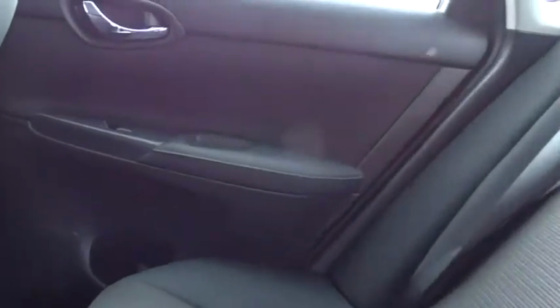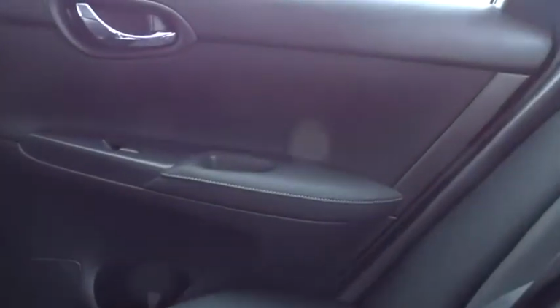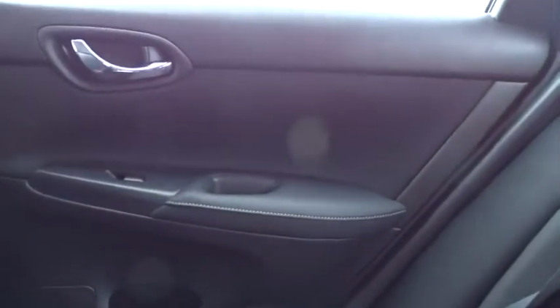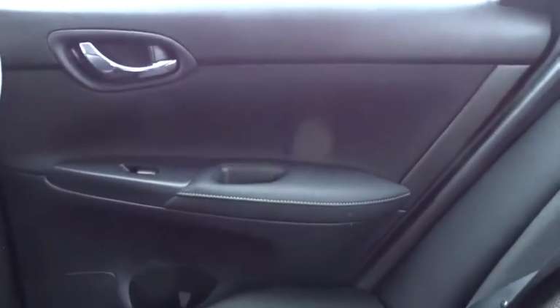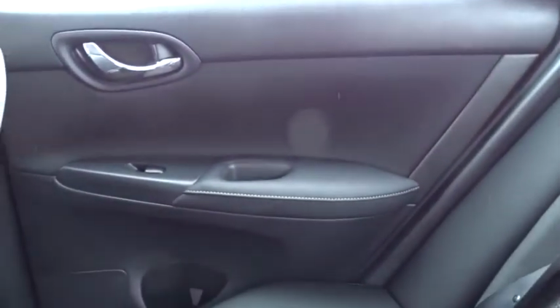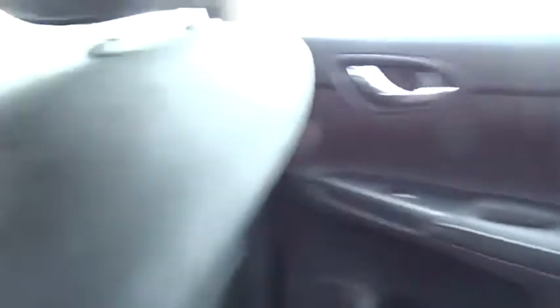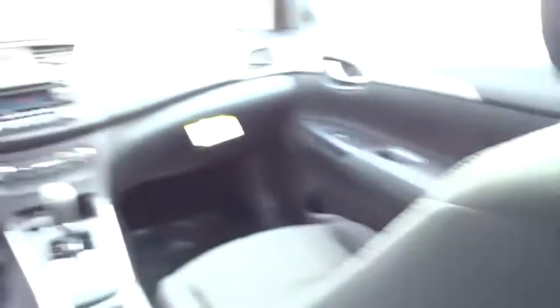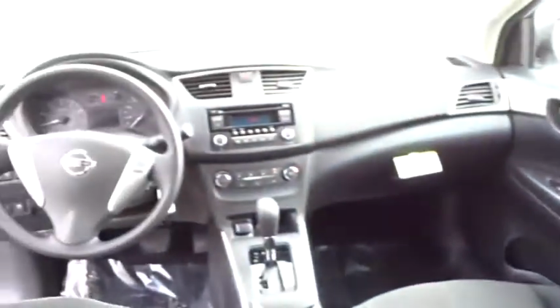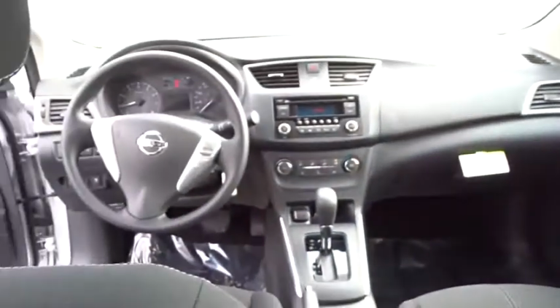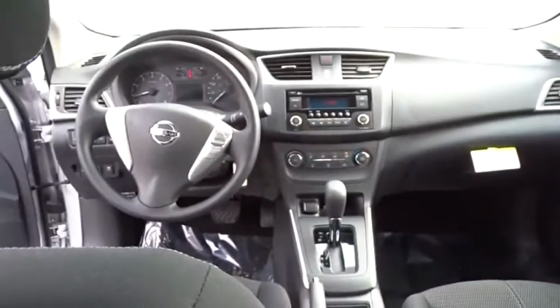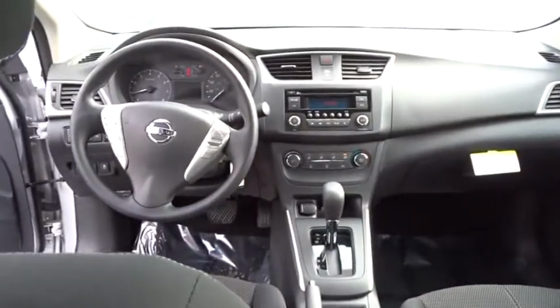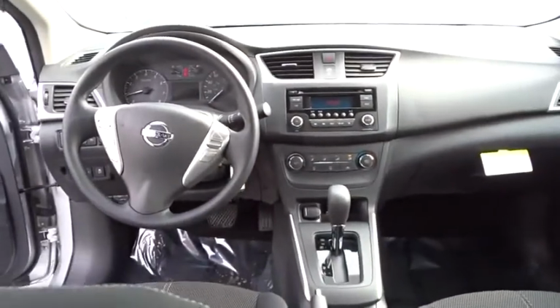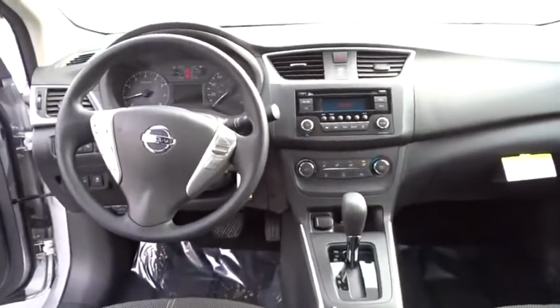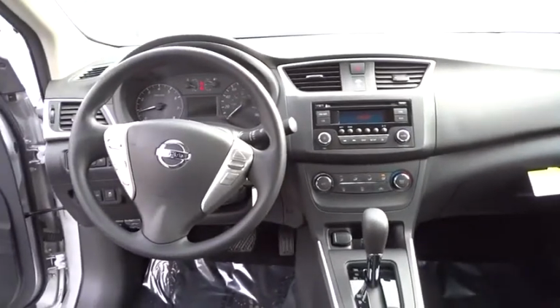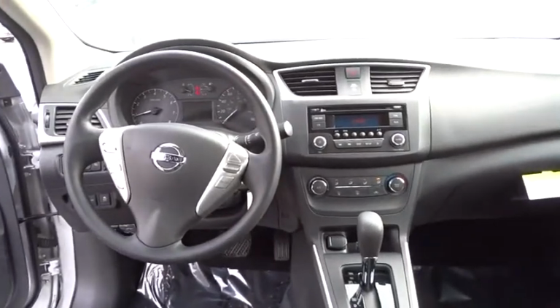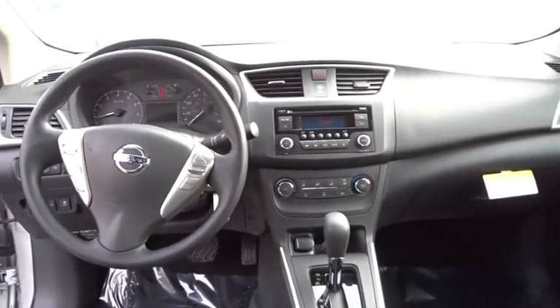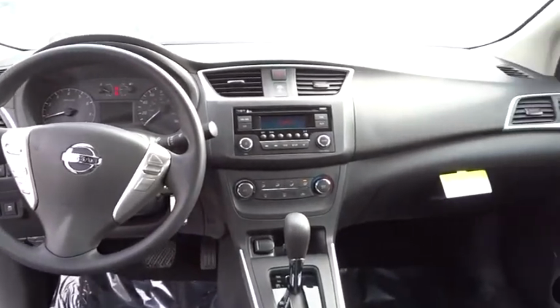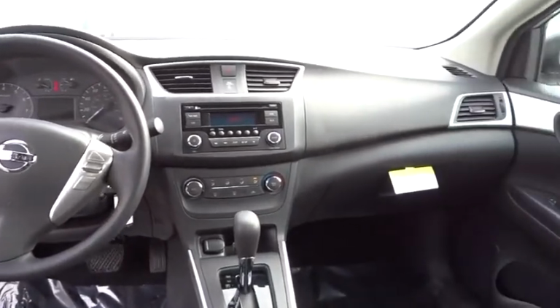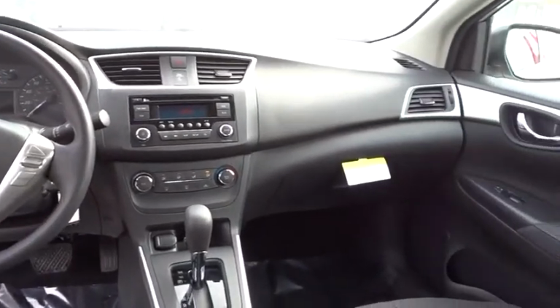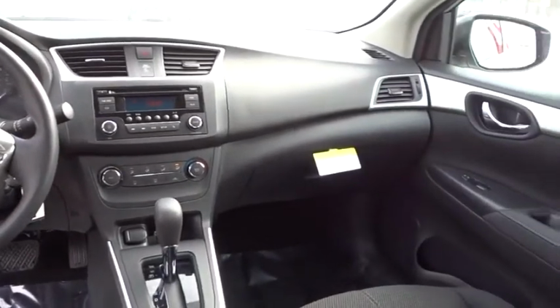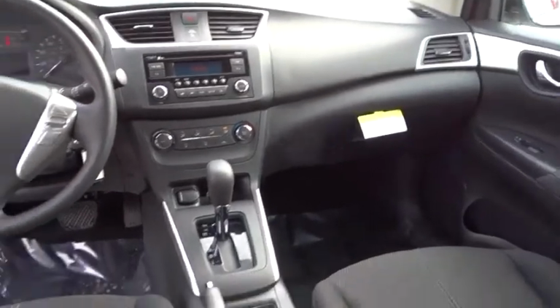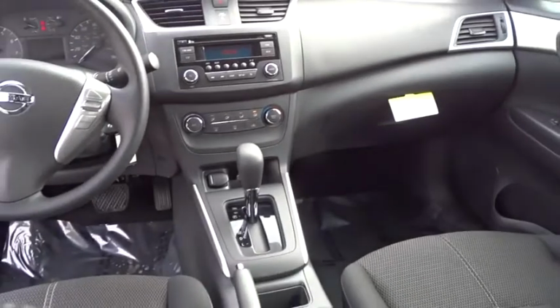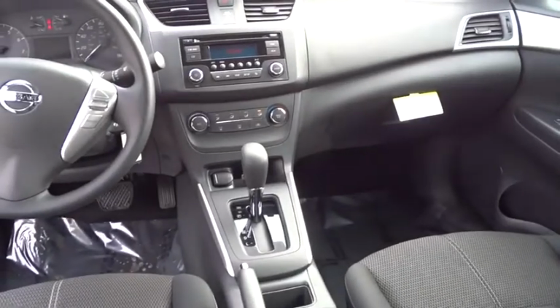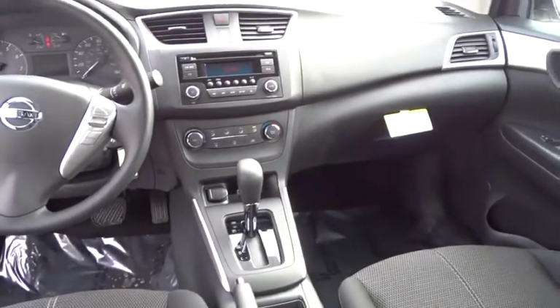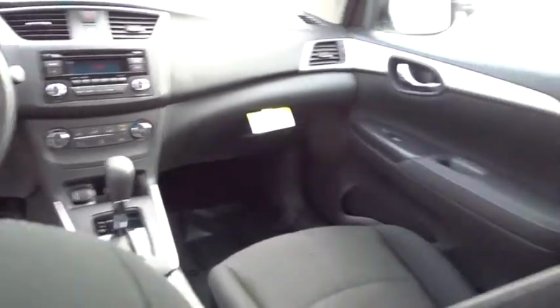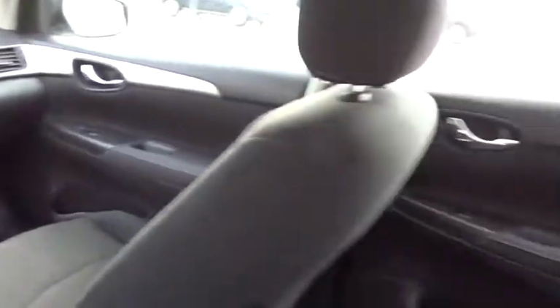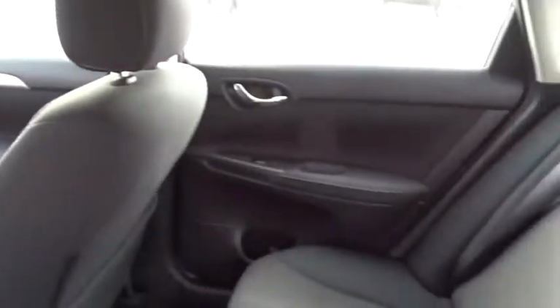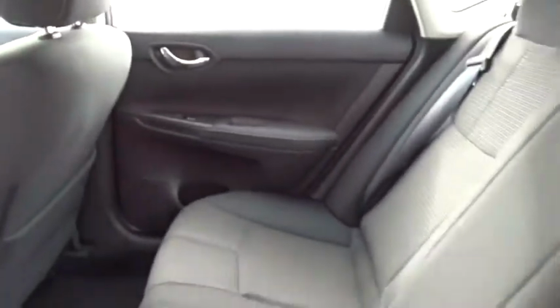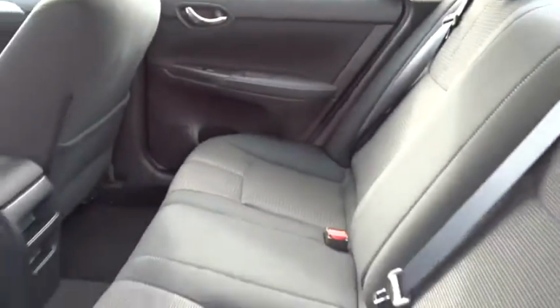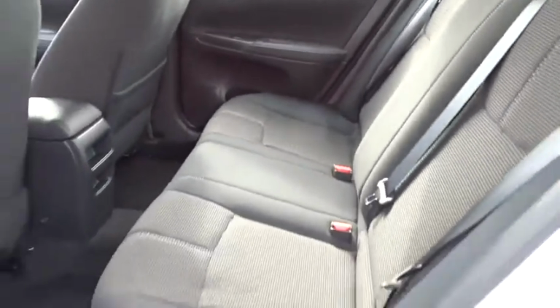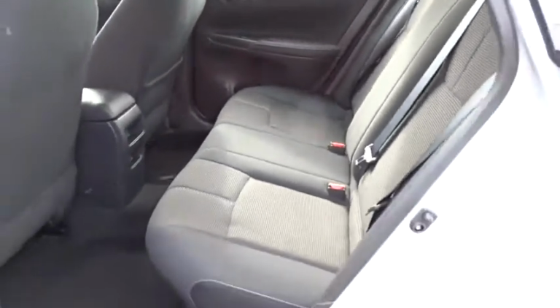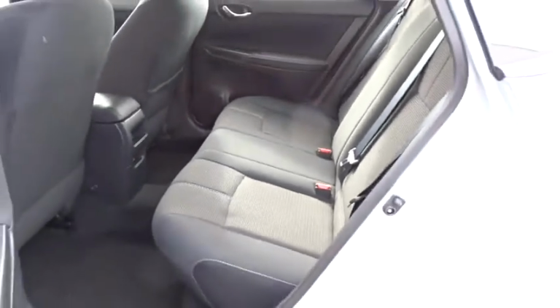Rear defrost, front-wheel drive, AM-FM stereo radio, MP3 player, bucket seats, CD player, trip computer, power windows, passenger airbag, child safety locks.